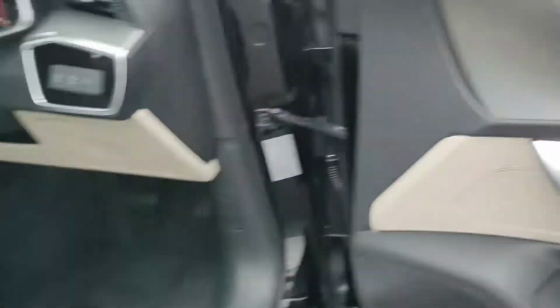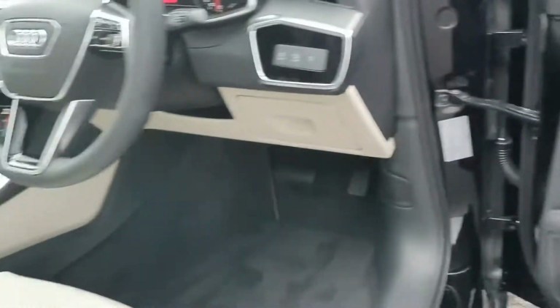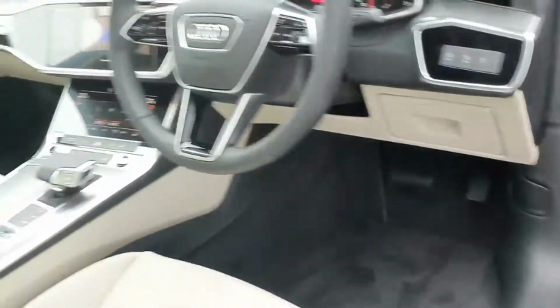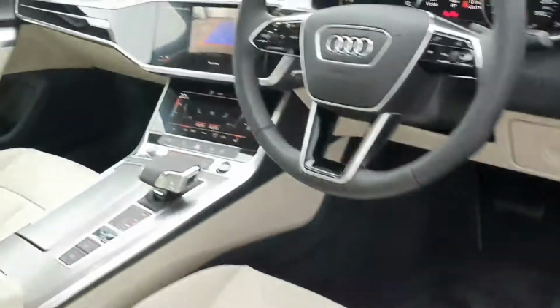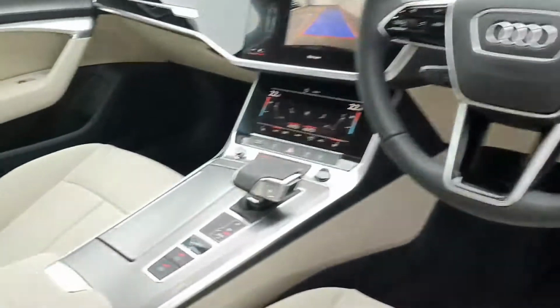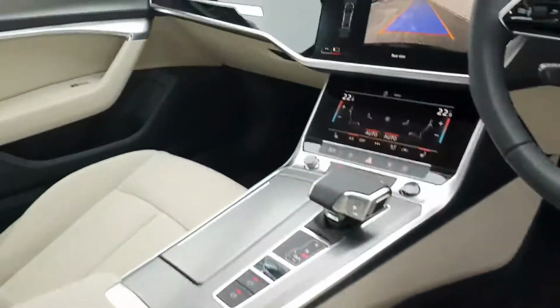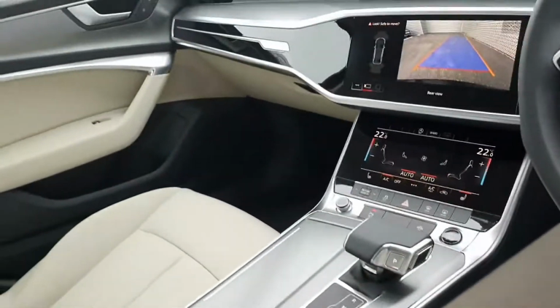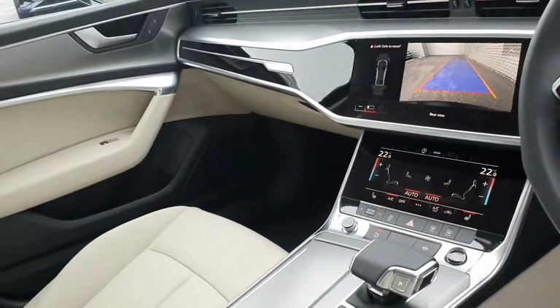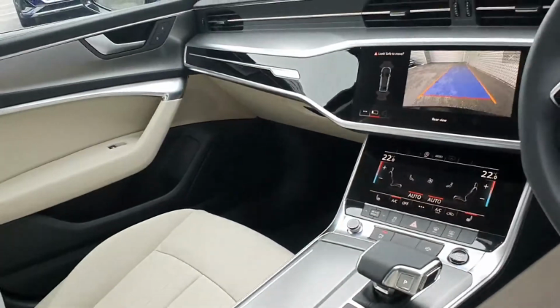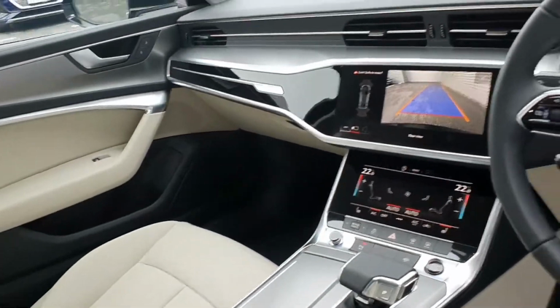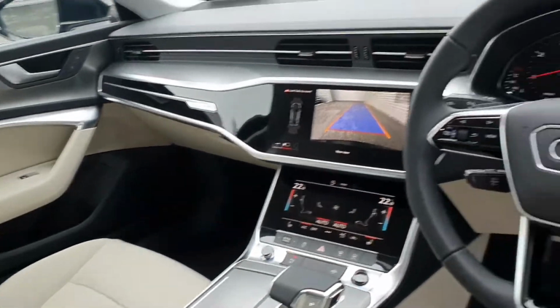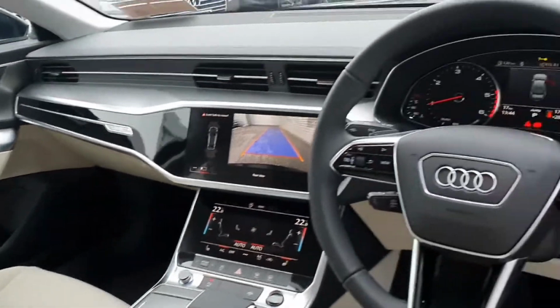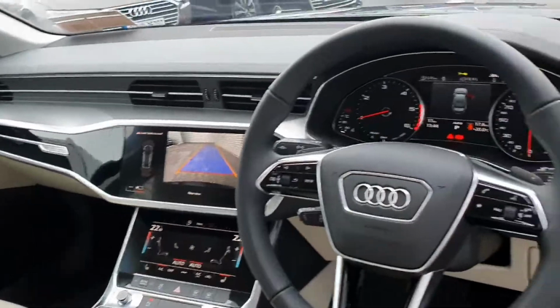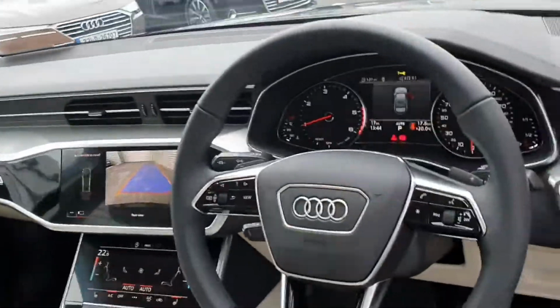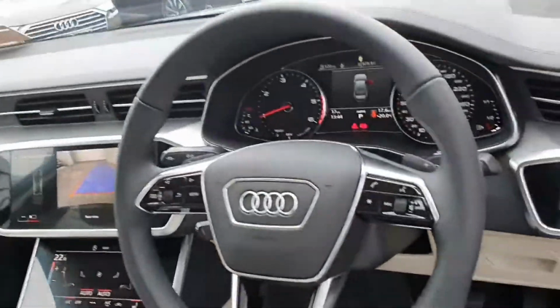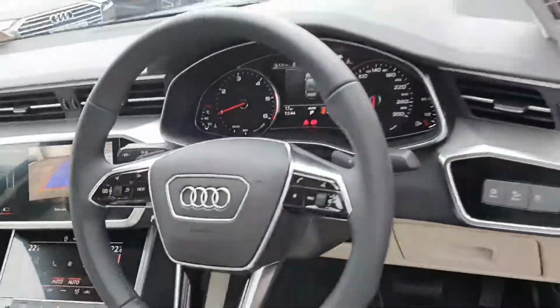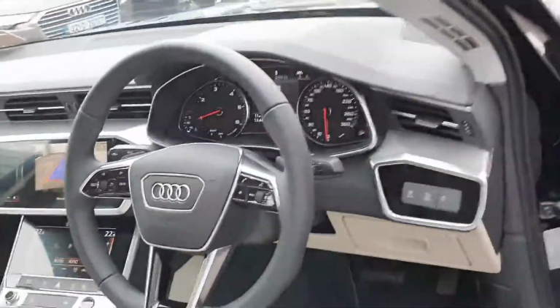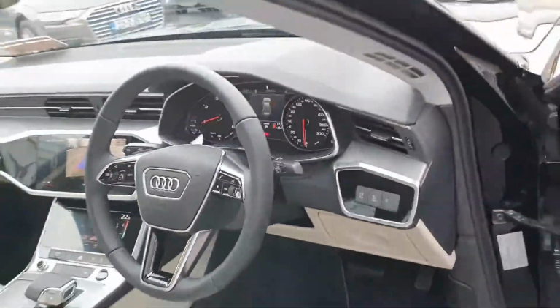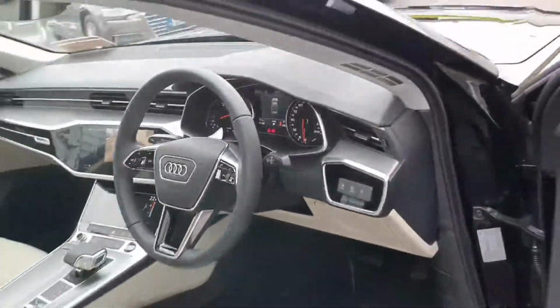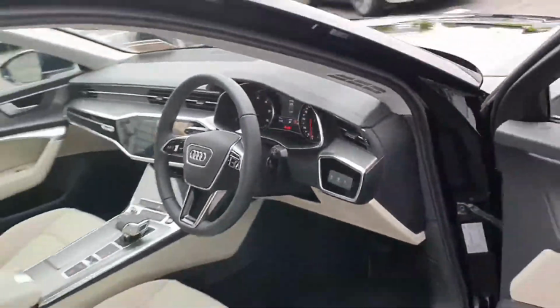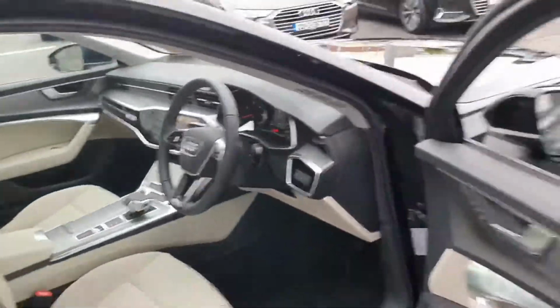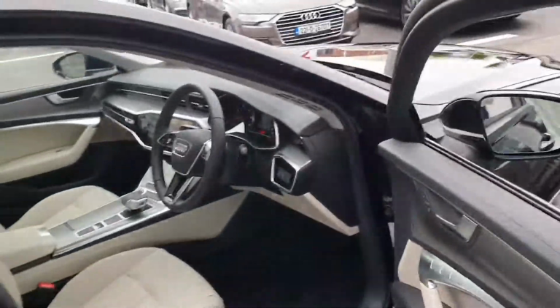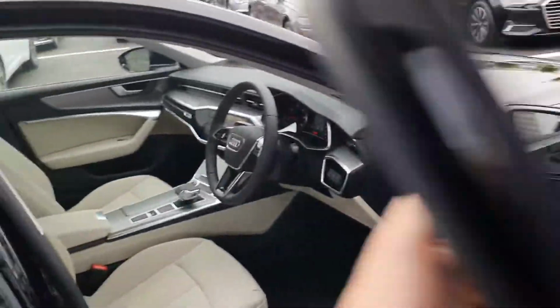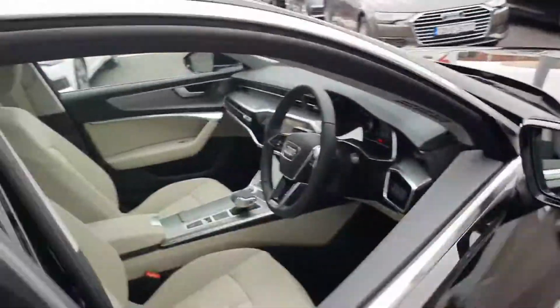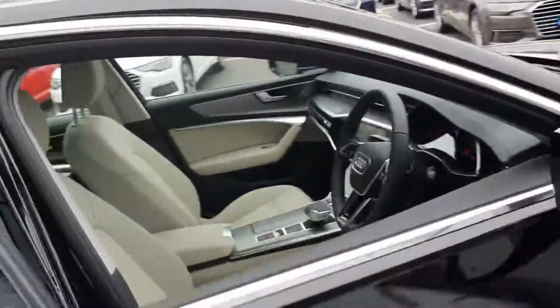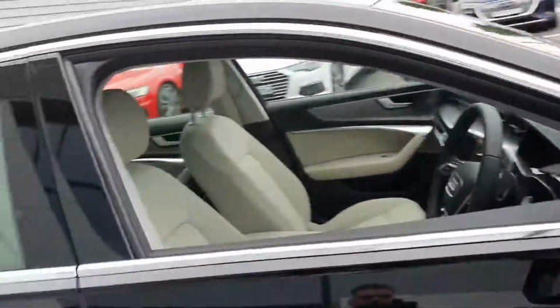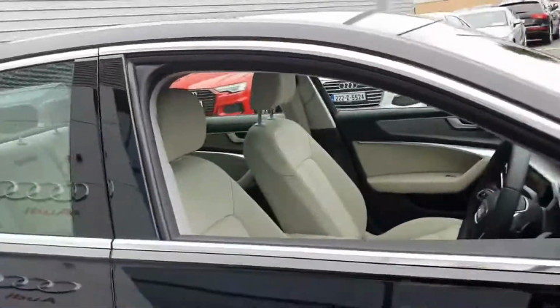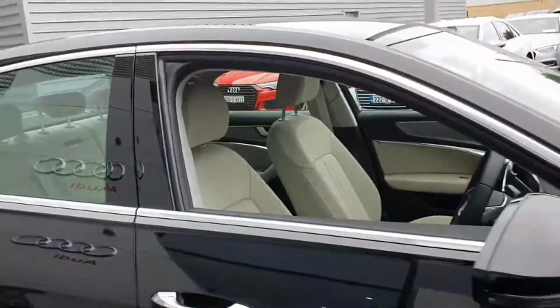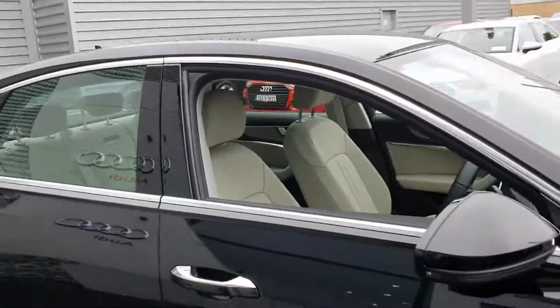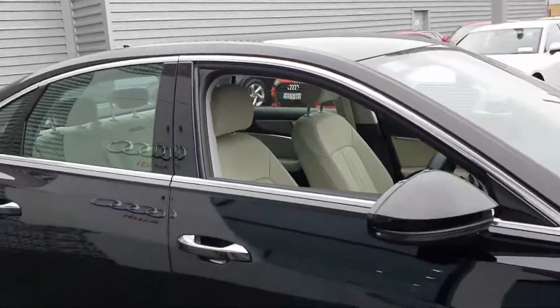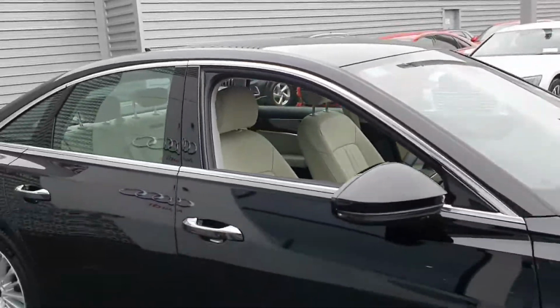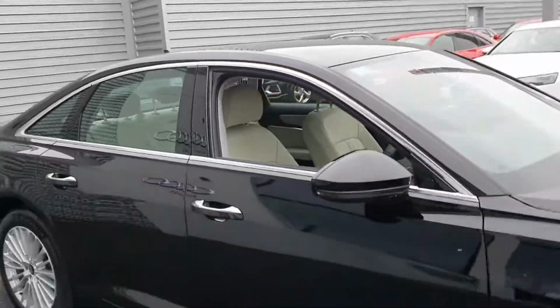Ambient lighting throughout the dash and along the doors. Active lane assist, auto lights and wipers, and electric heated folding exterior wing mirrors.